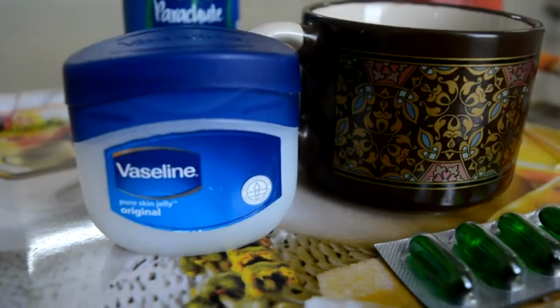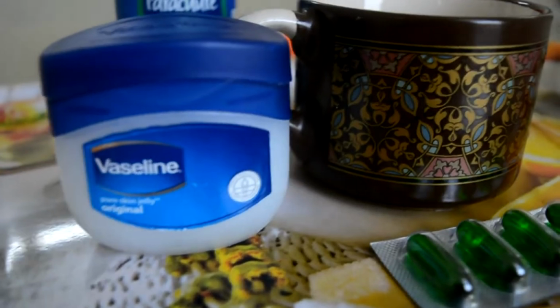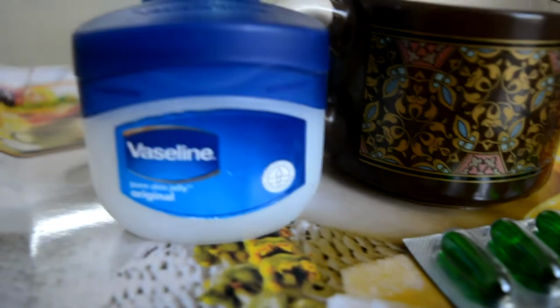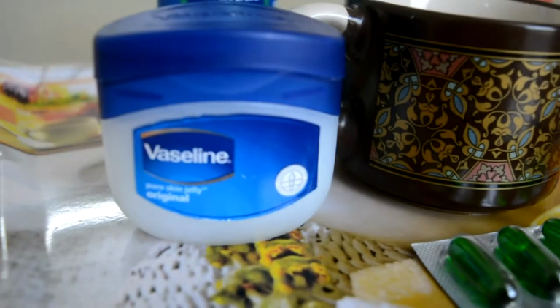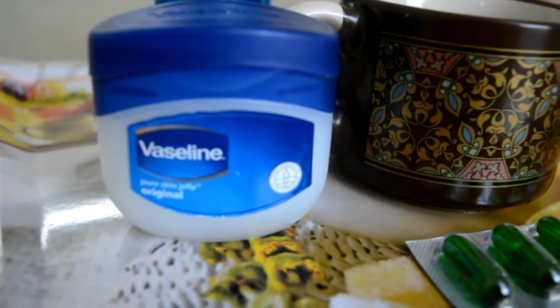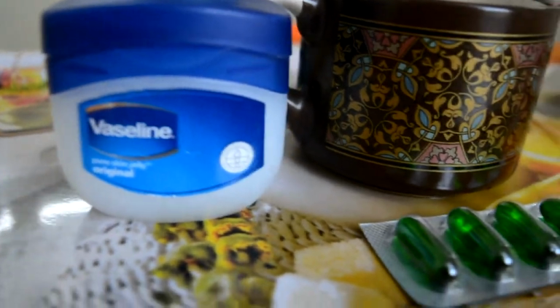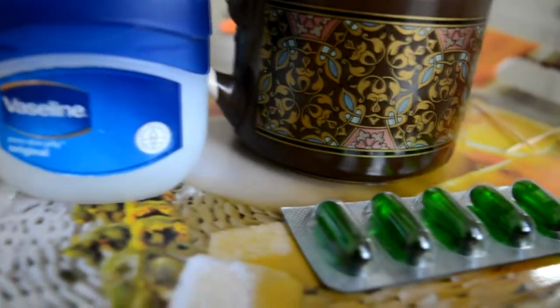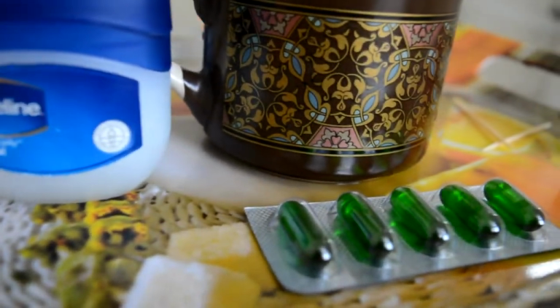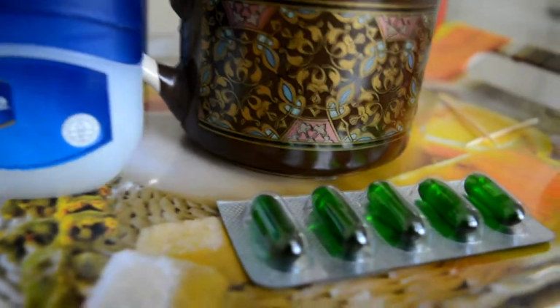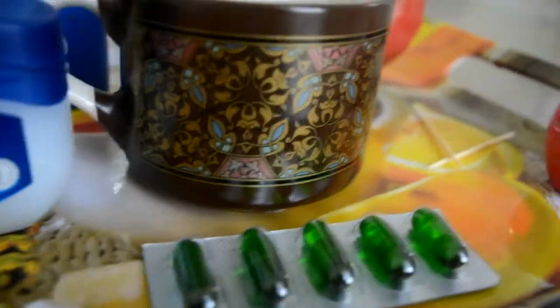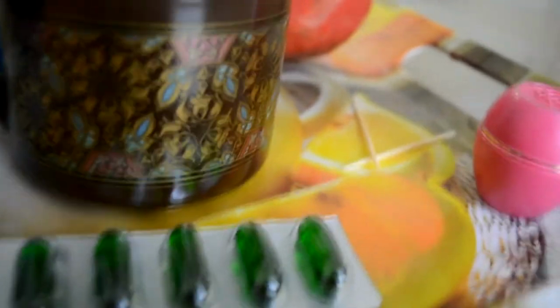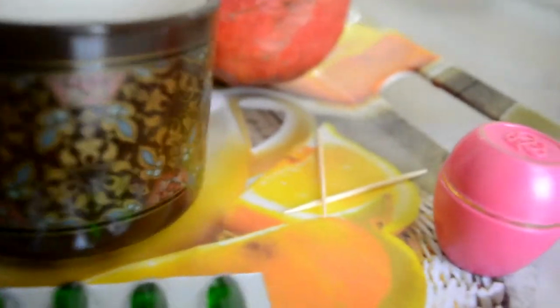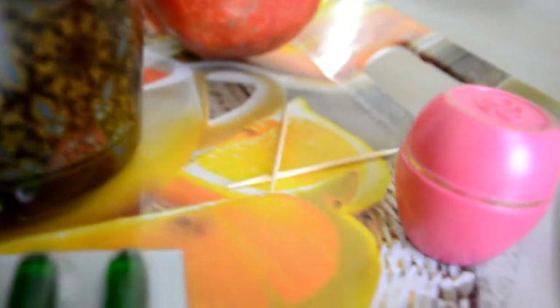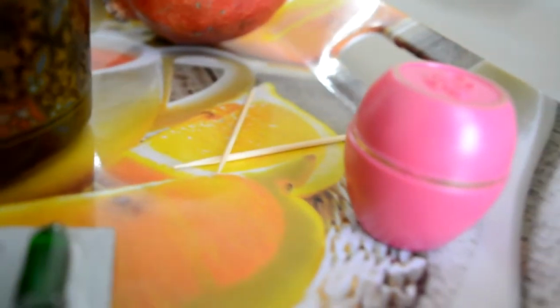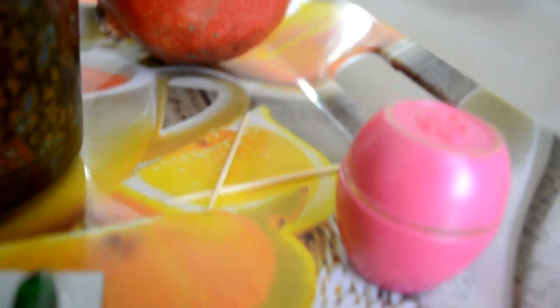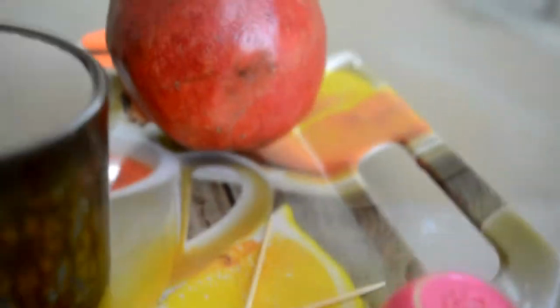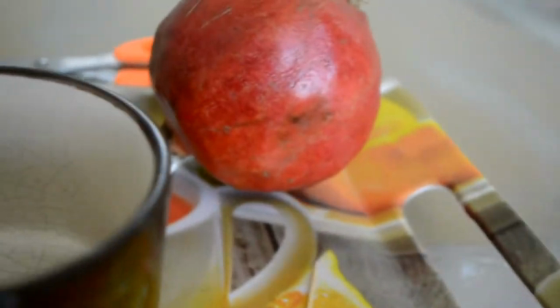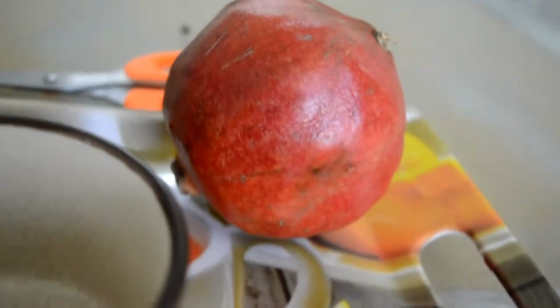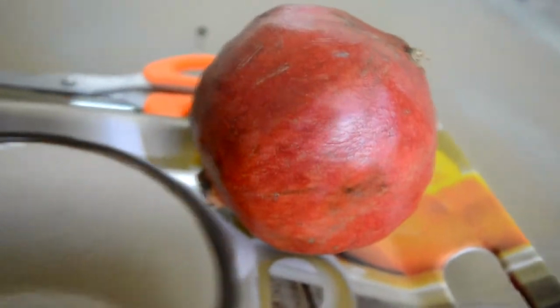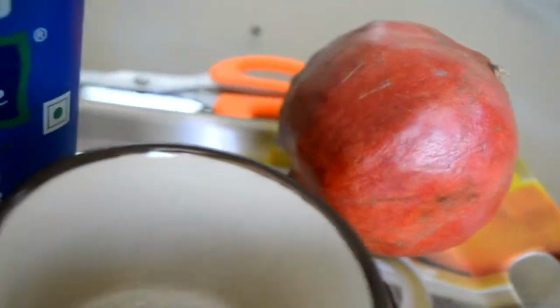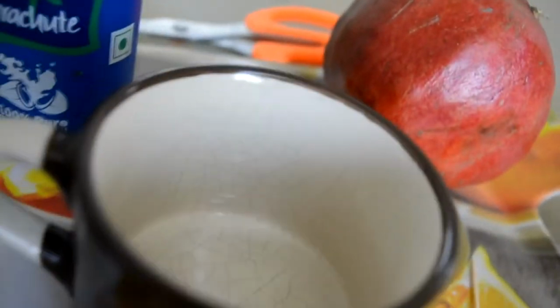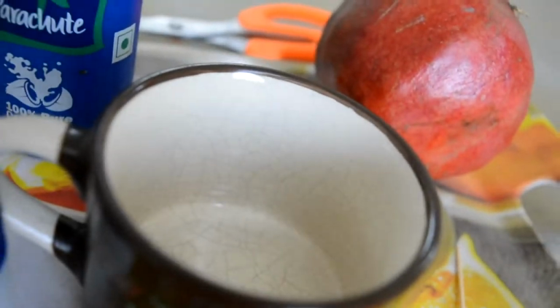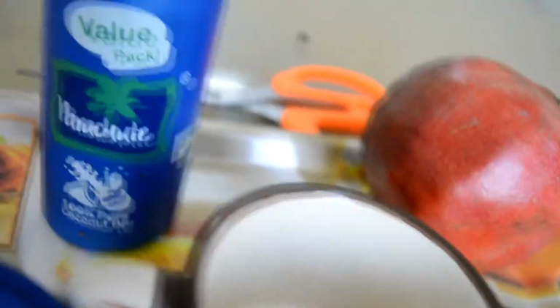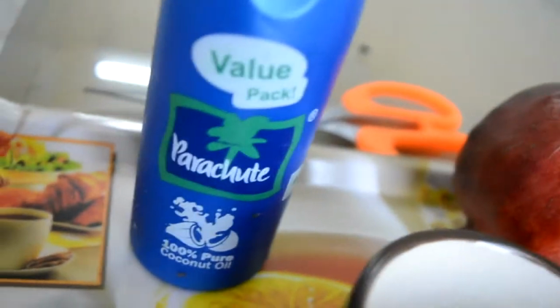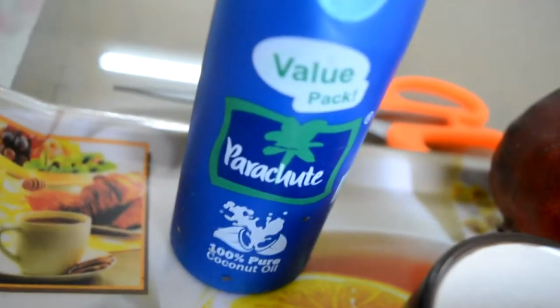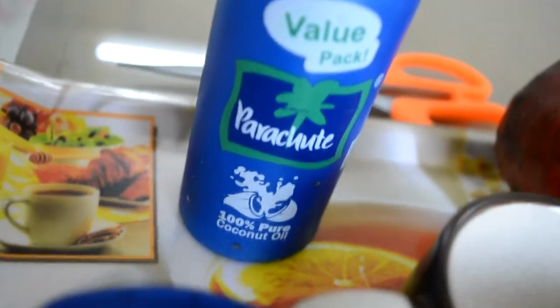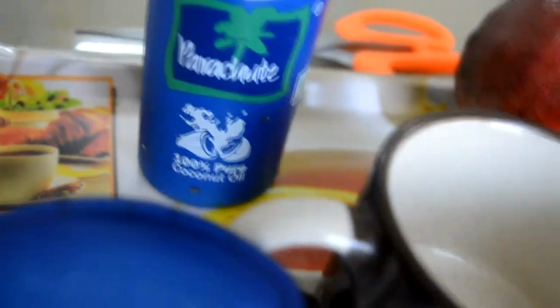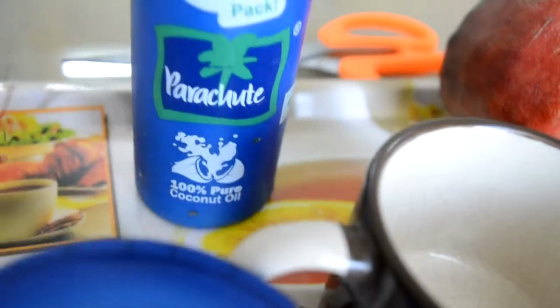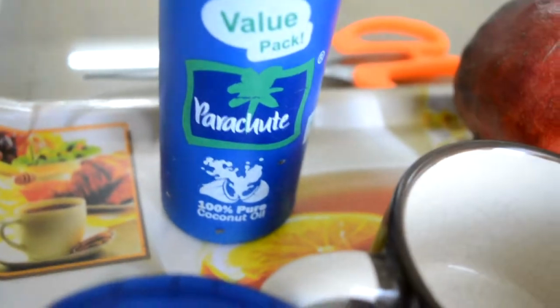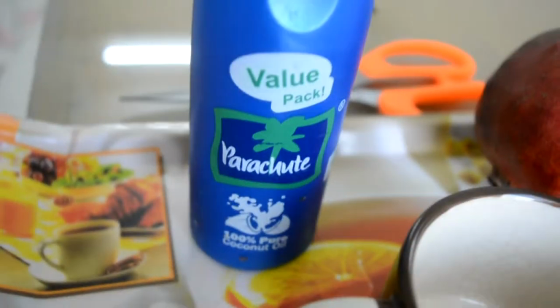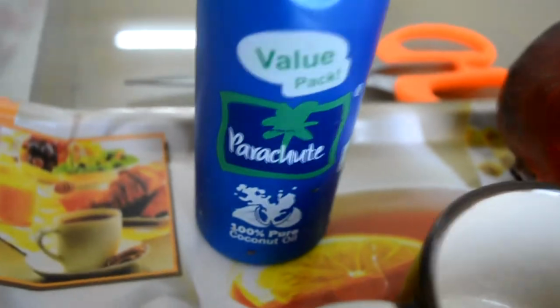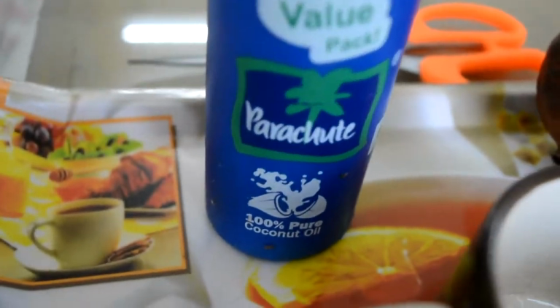You can get all the things you need at home, like vaseline and vitamin E, which you will get at 30p, annaar, a small cup, and a parachute oil or a coconut virgin oil.